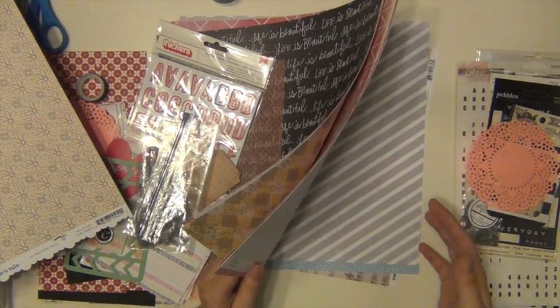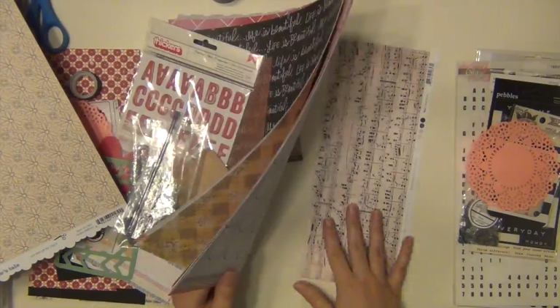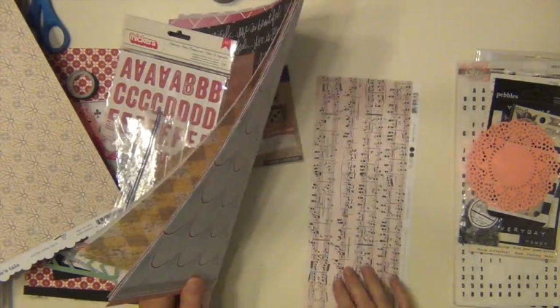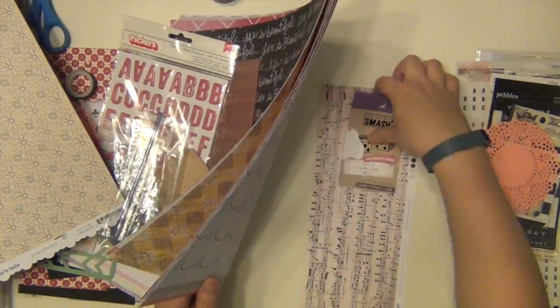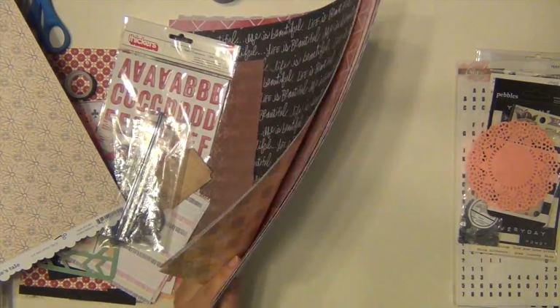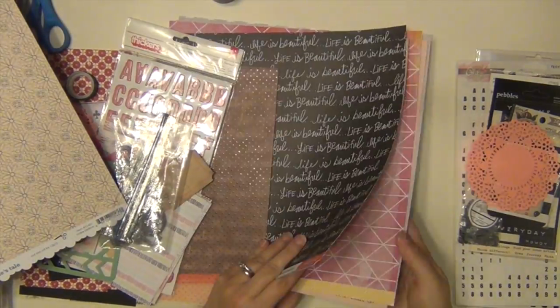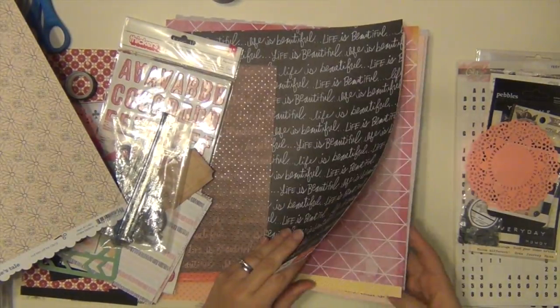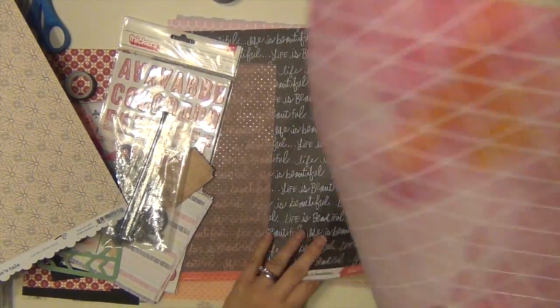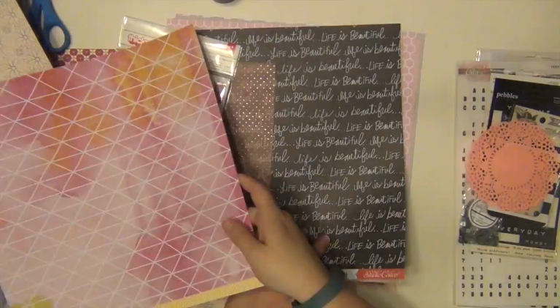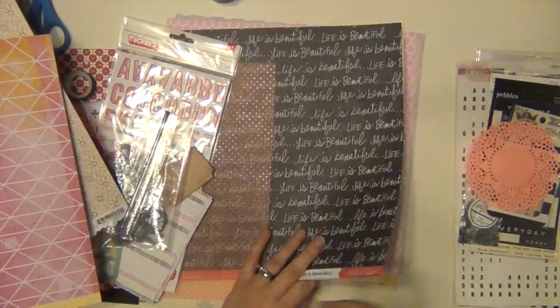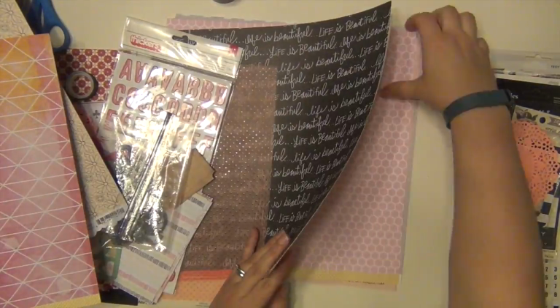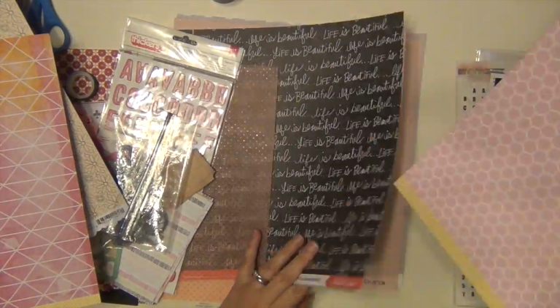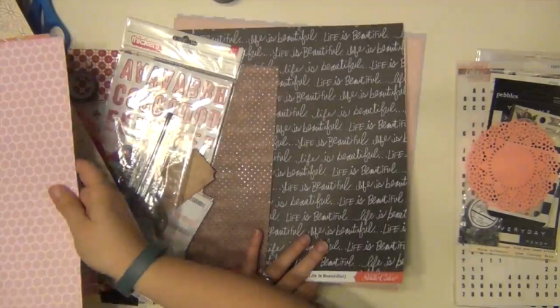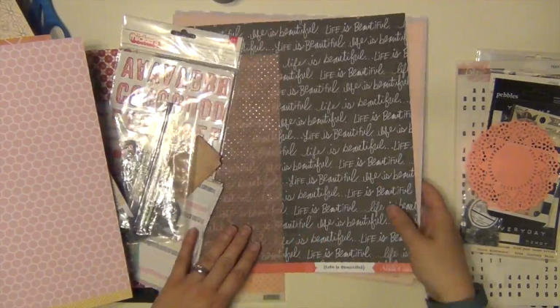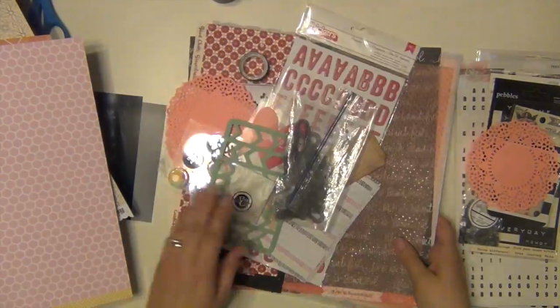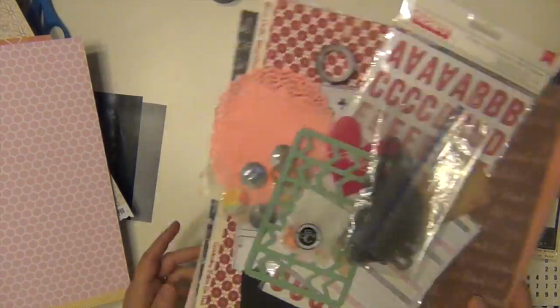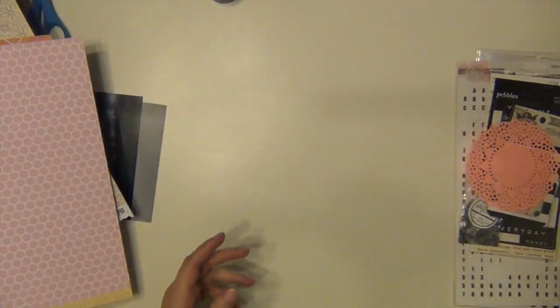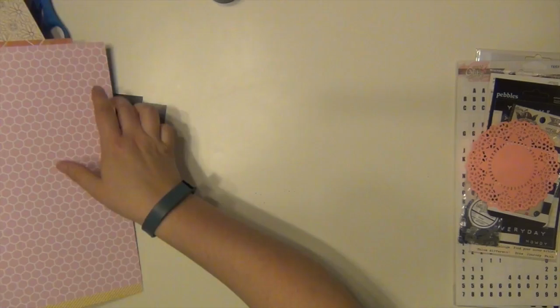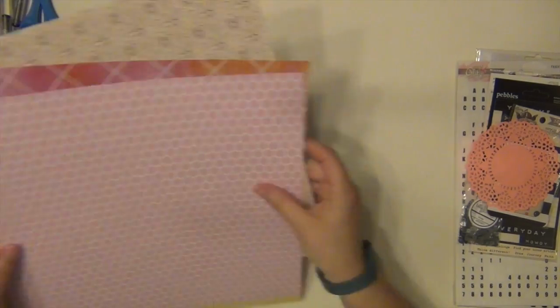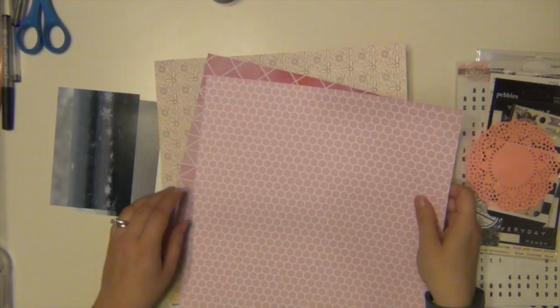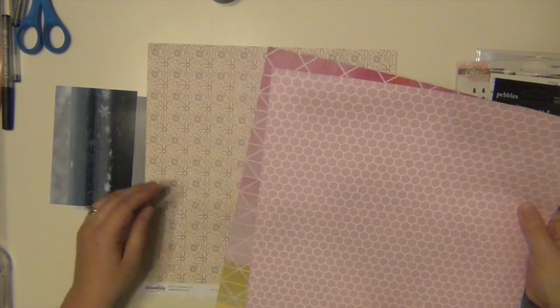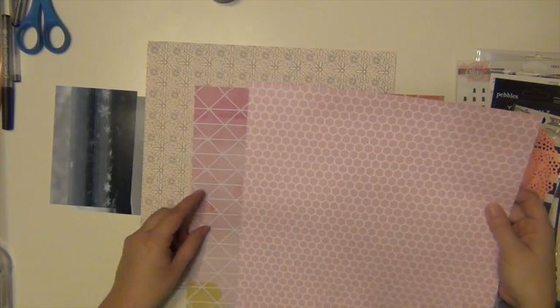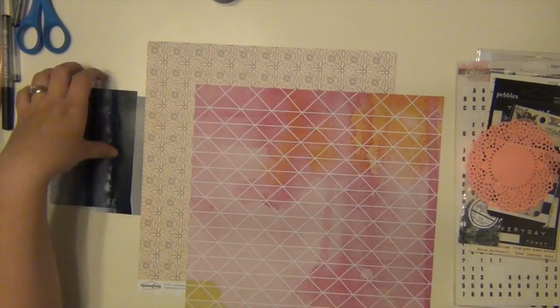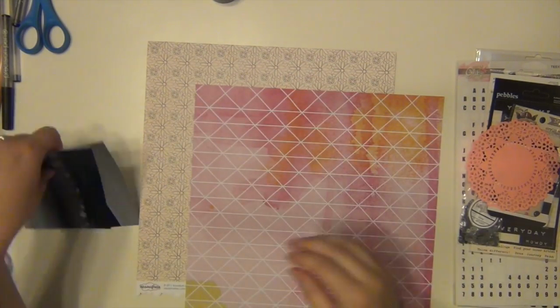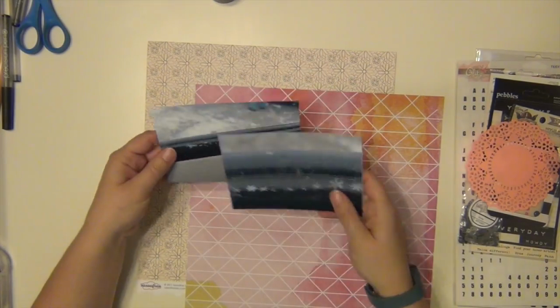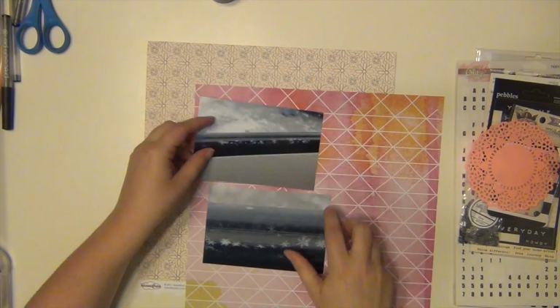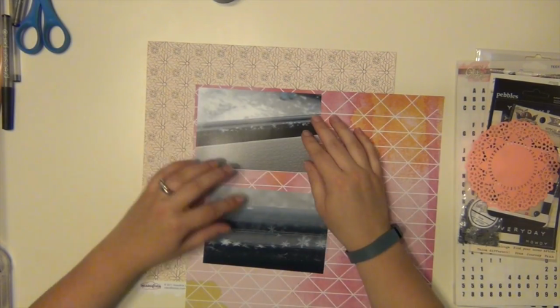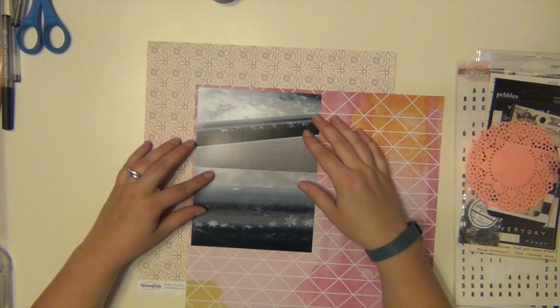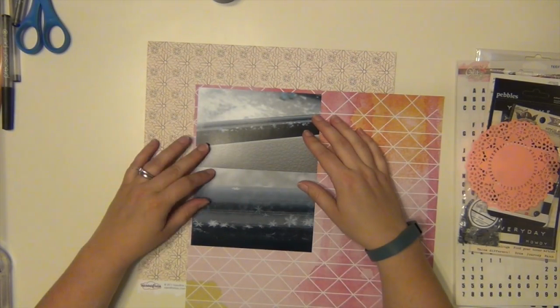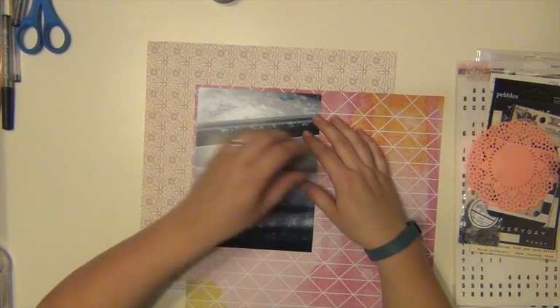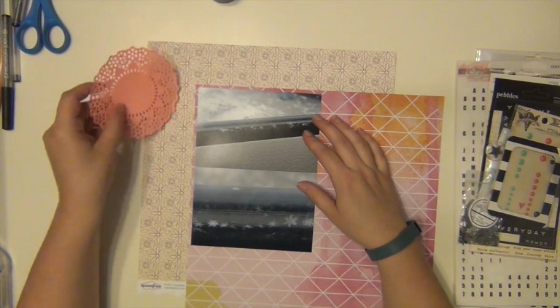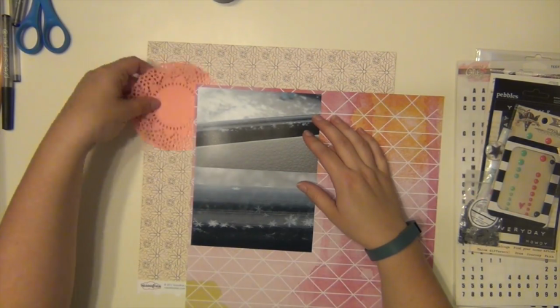Some of the products are the same, not very much of them honestly. I only had a couple things in my stash from the actual kit, but the colors and the feel of it are the same.